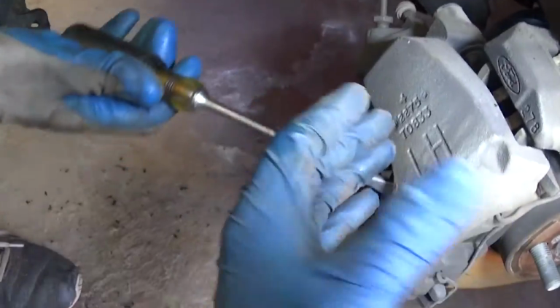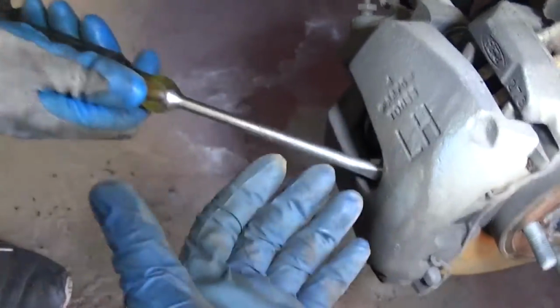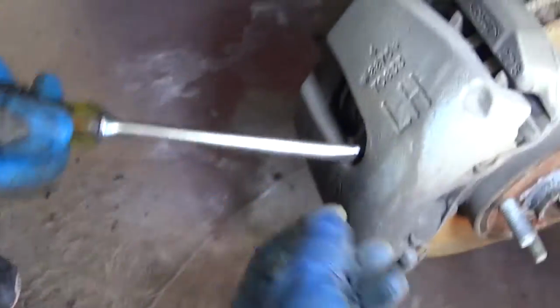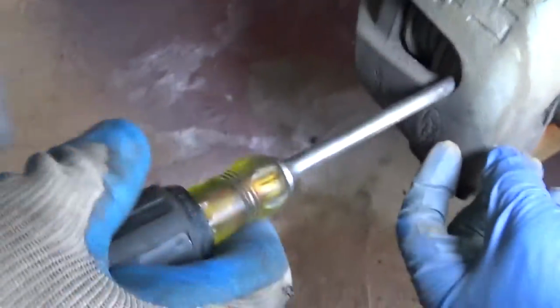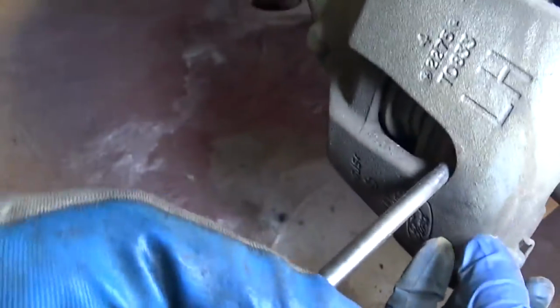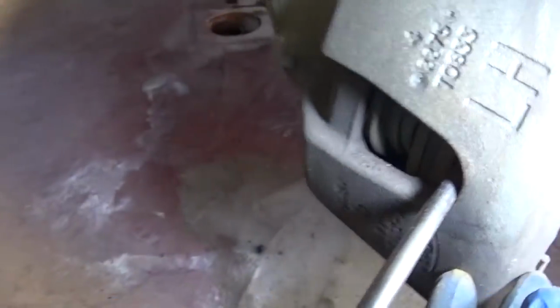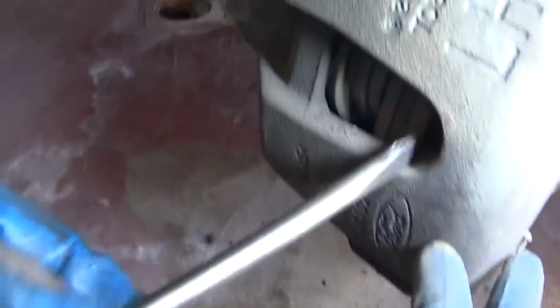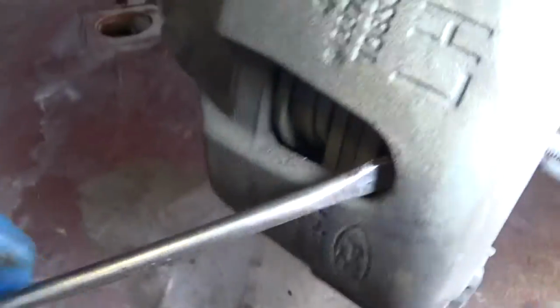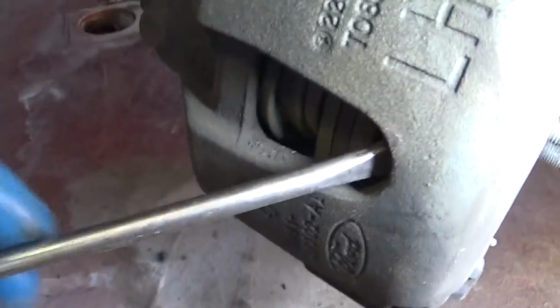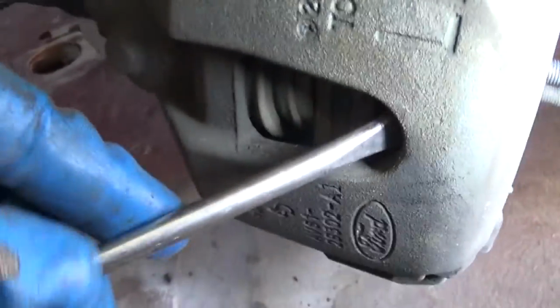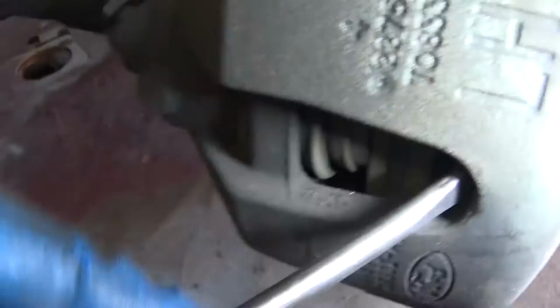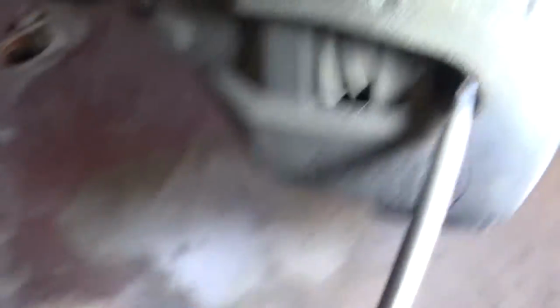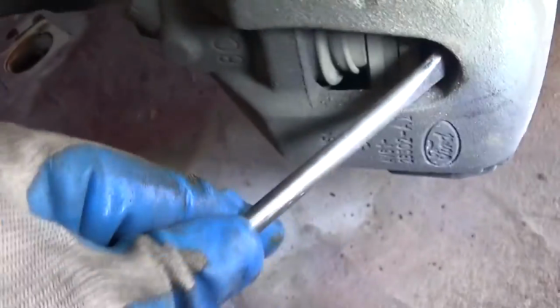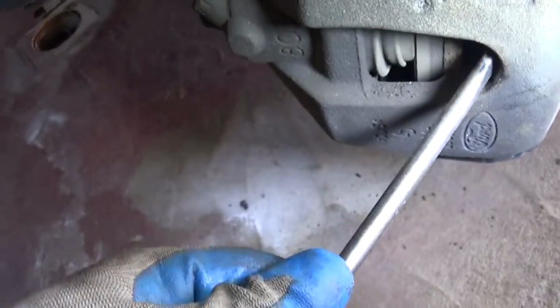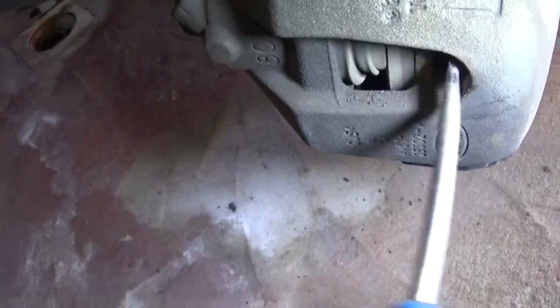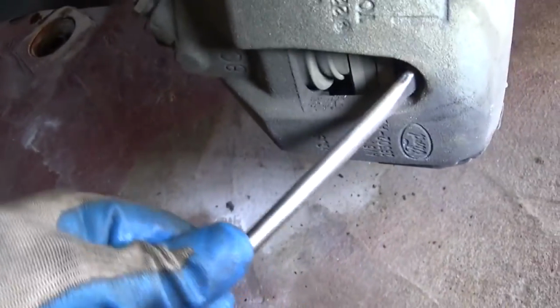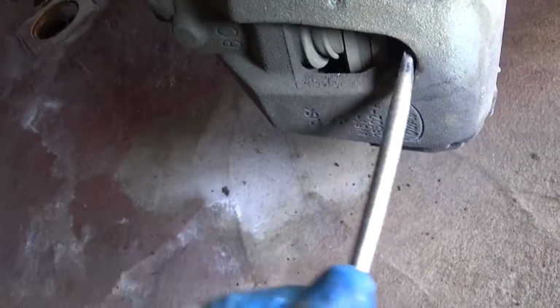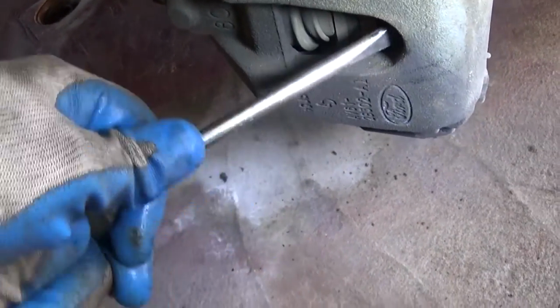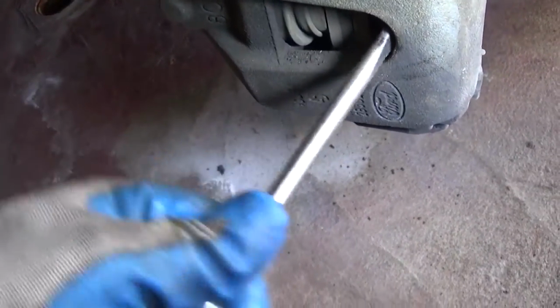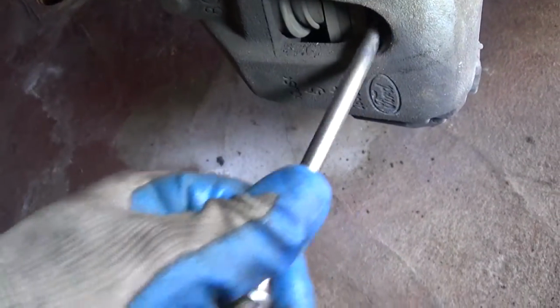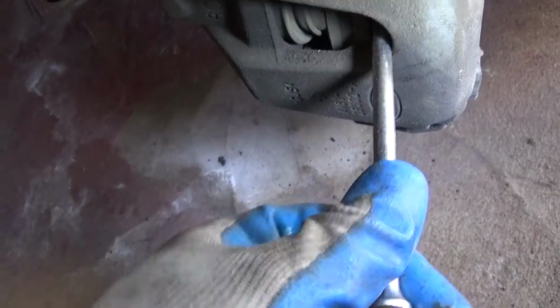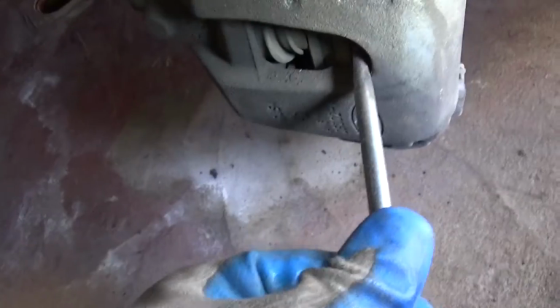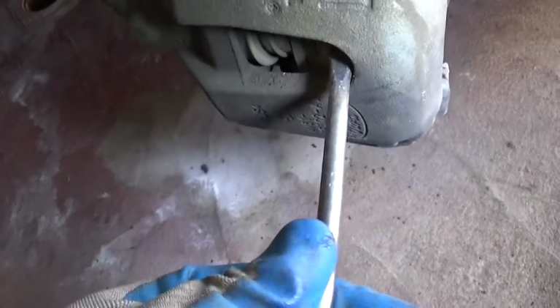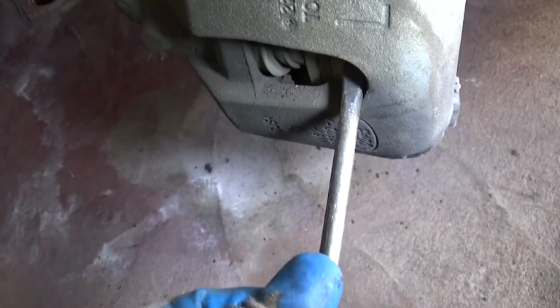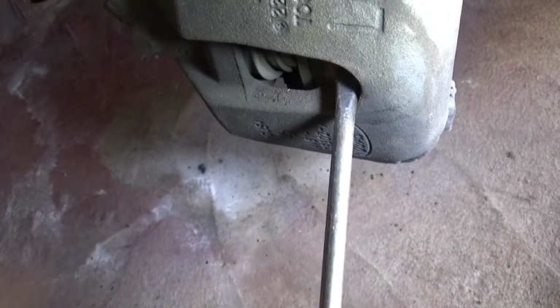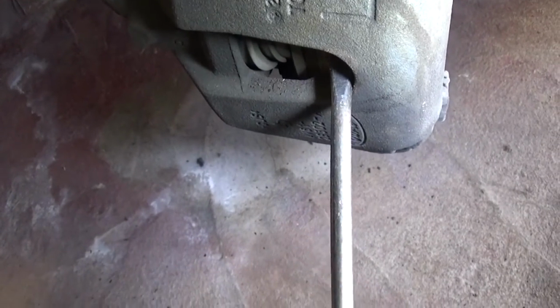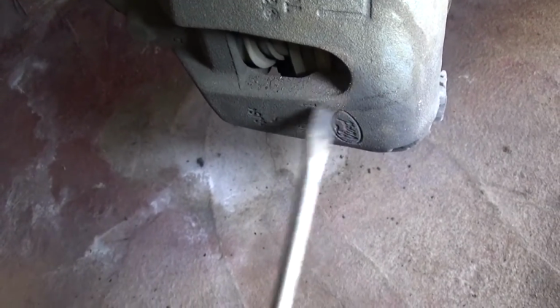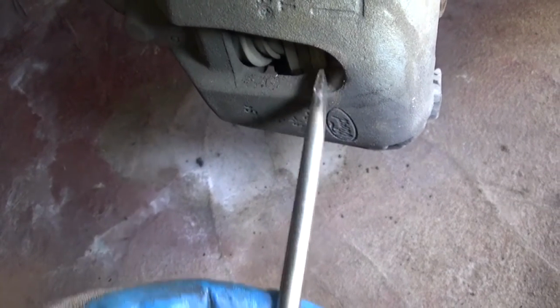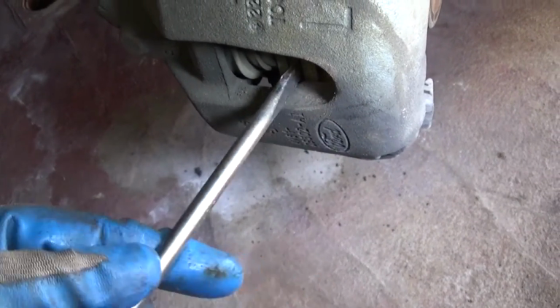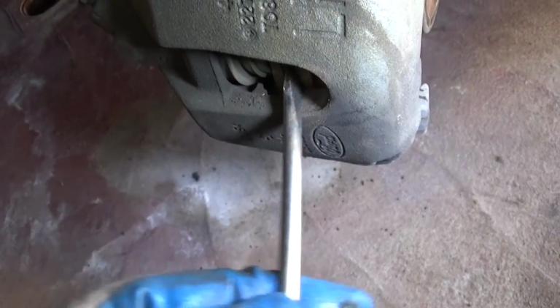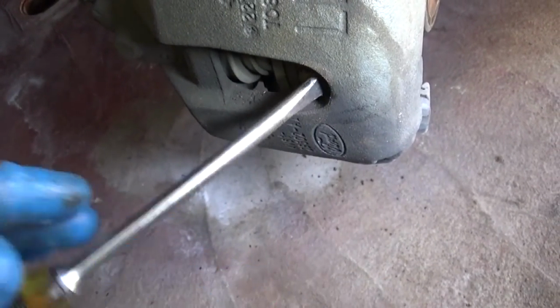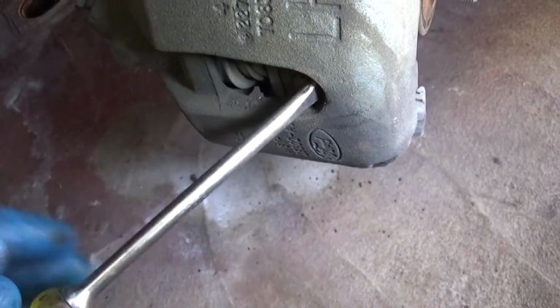What we usually do is stick a screwdriver right here between the brake pad and the disc, like that, and we're going to free up some space. That way it's going to compress the piston.